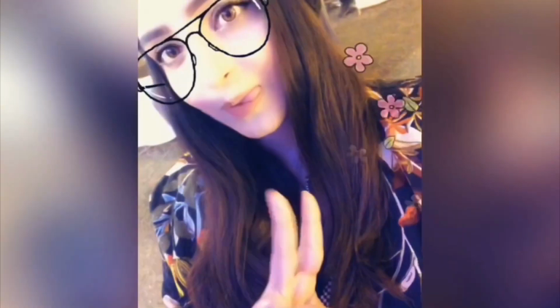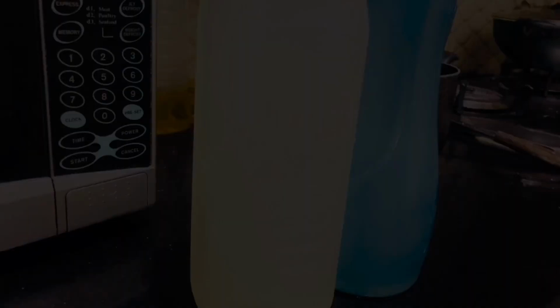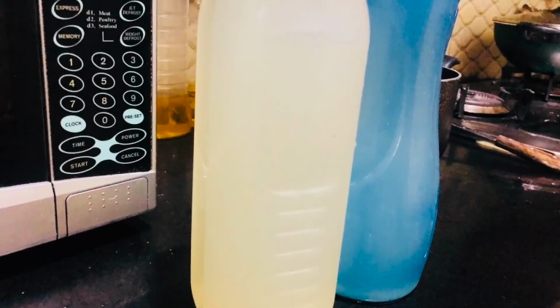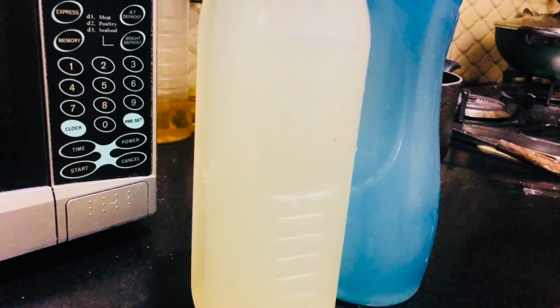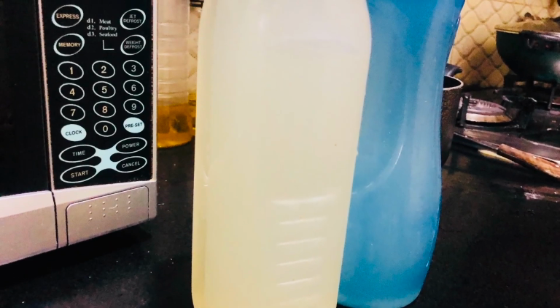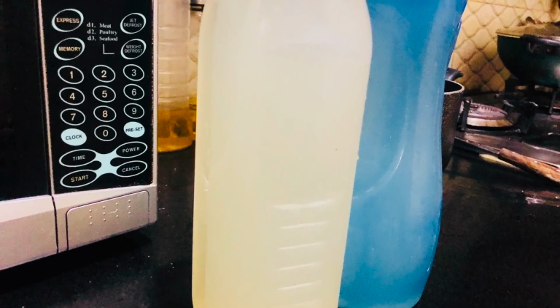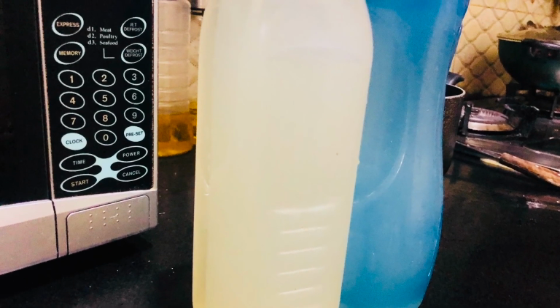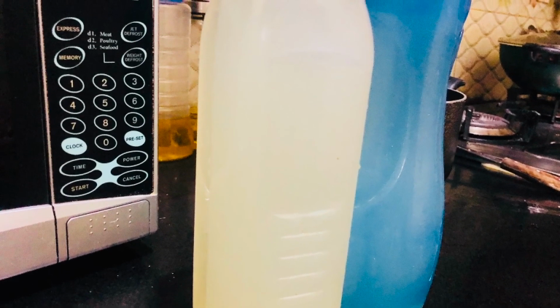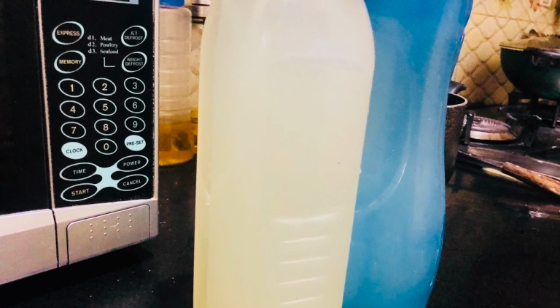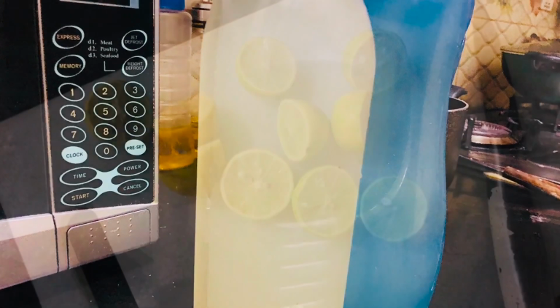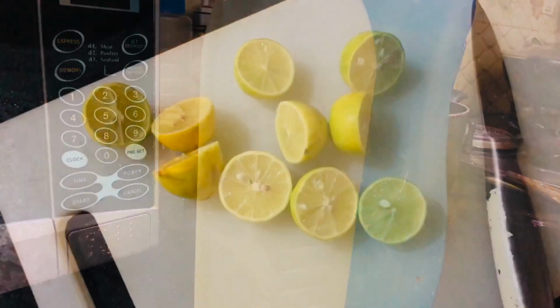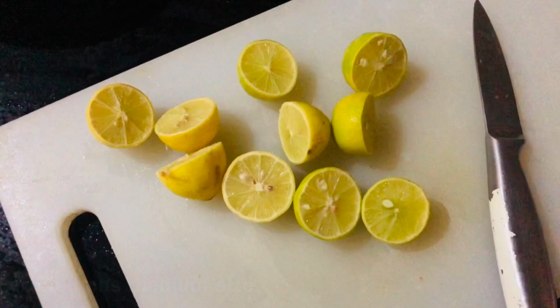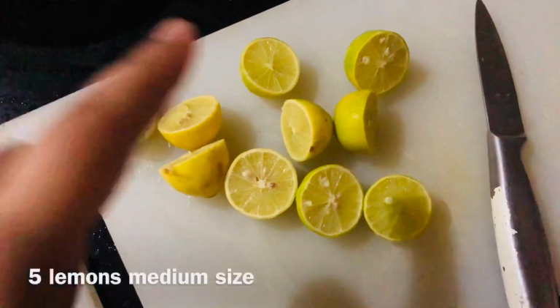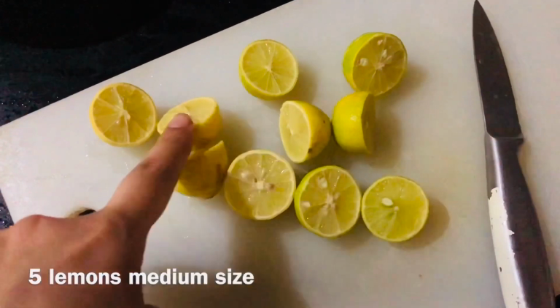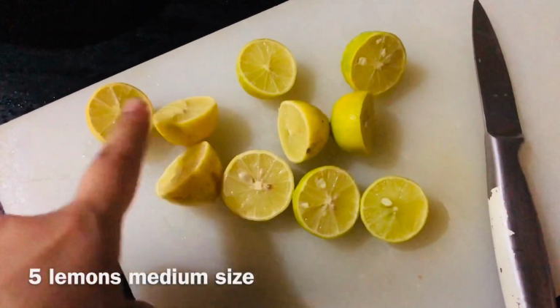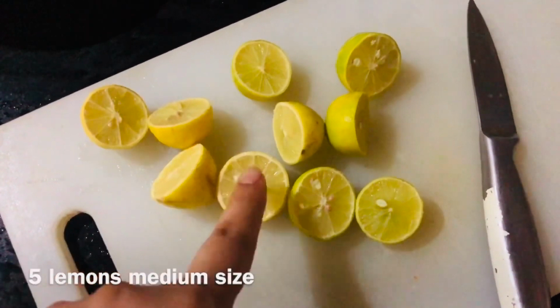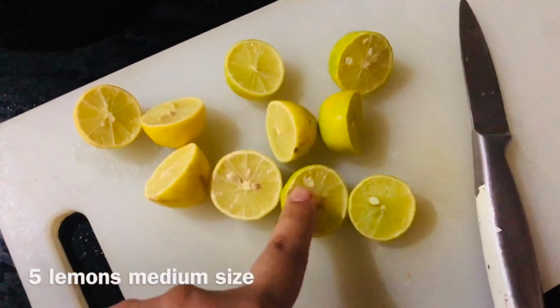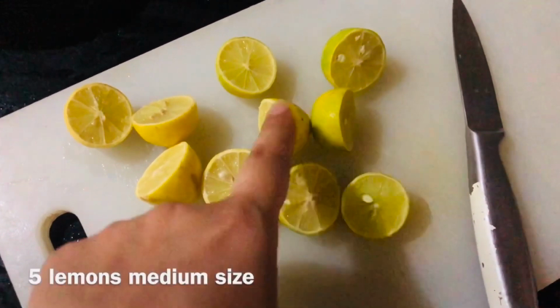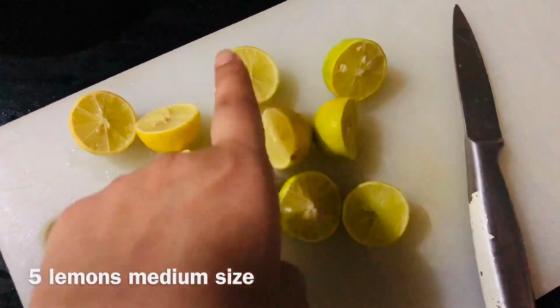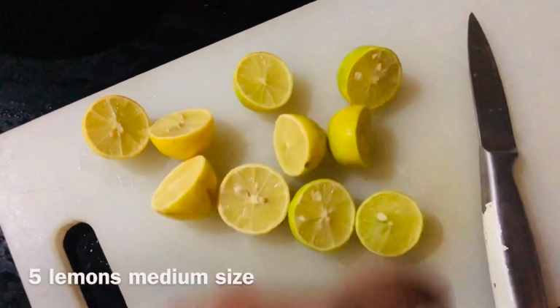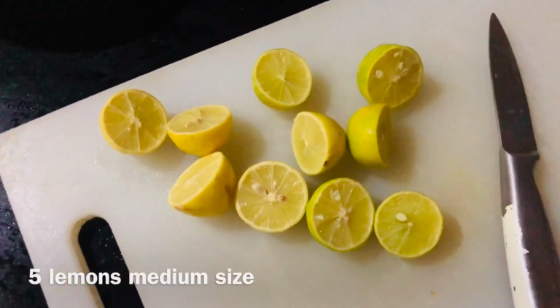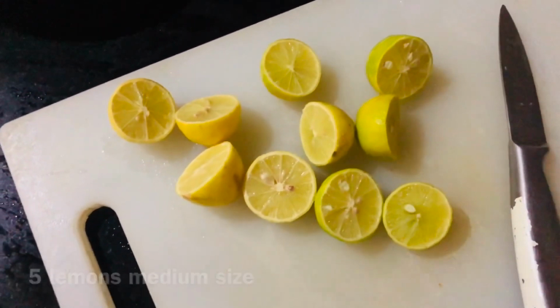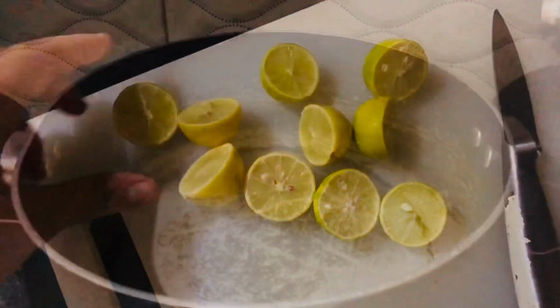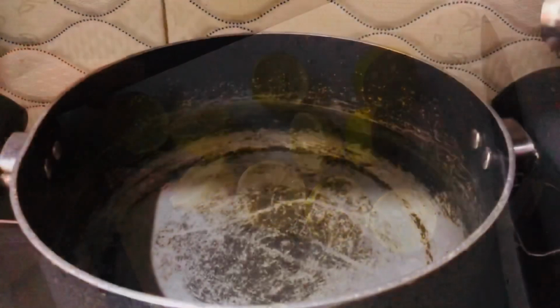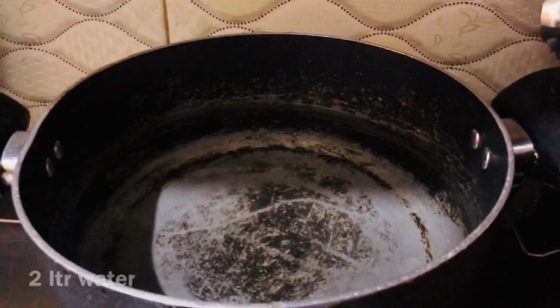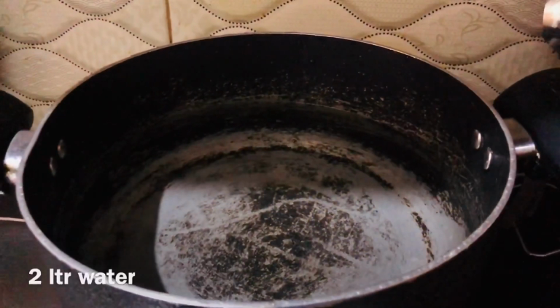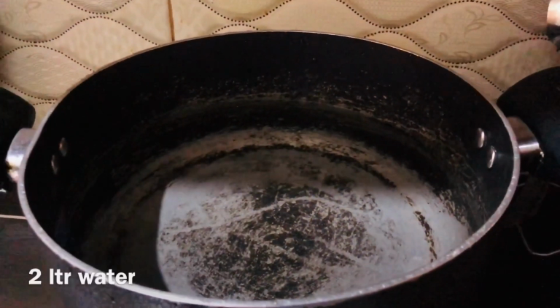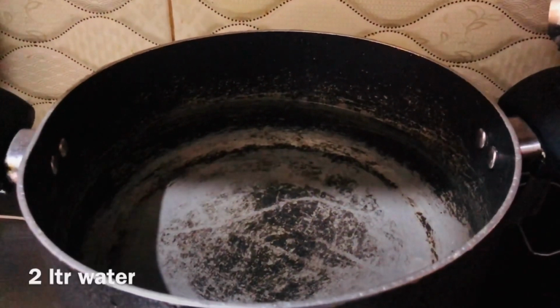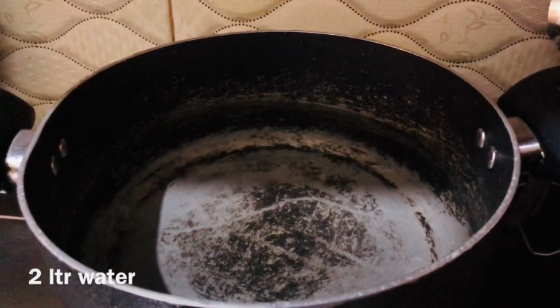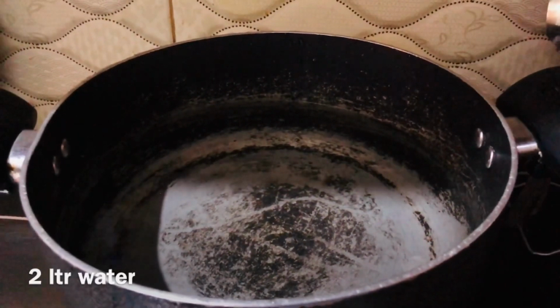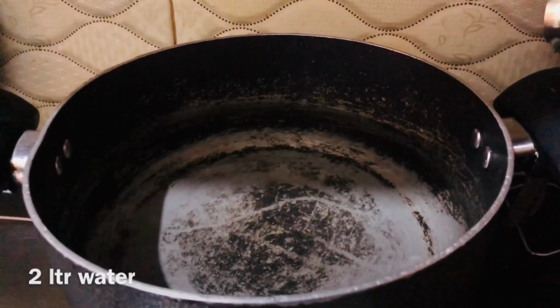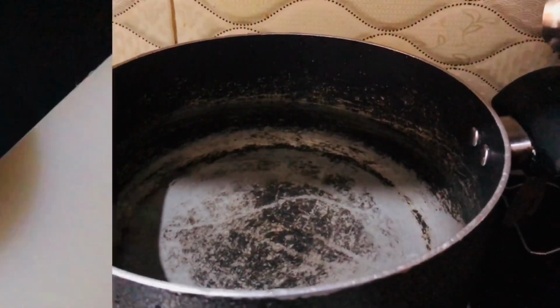Welcome to my YouTube channel. I am going to tell you about a drink that can make you smart. For that, you need 5 lemons, medium size, and 2 liters of water to boil. Then remove the juice from the lemons.